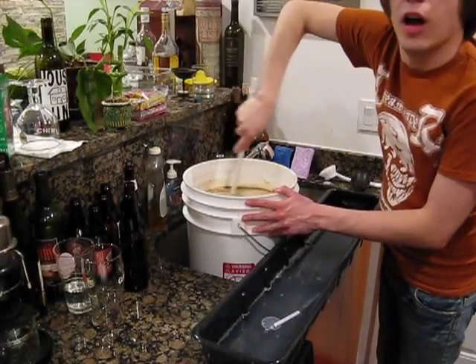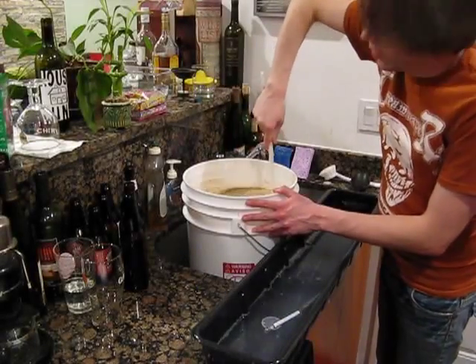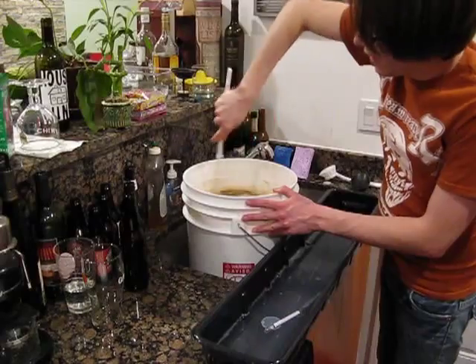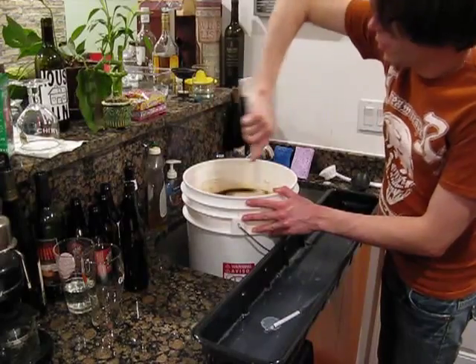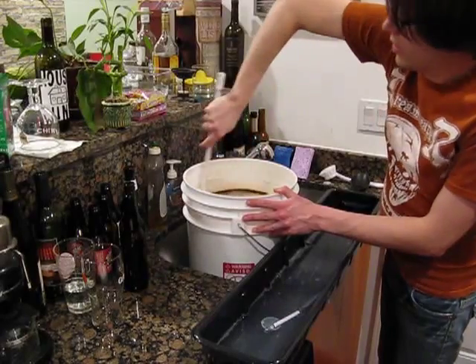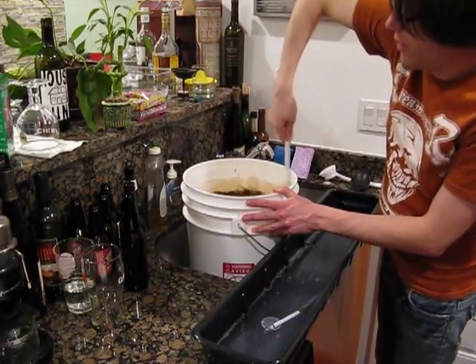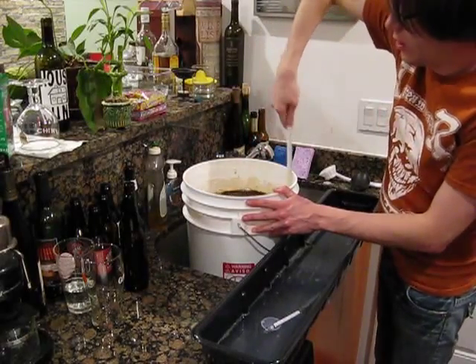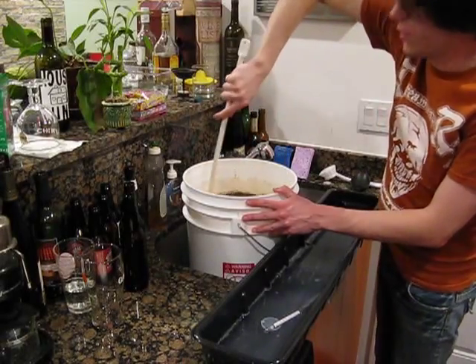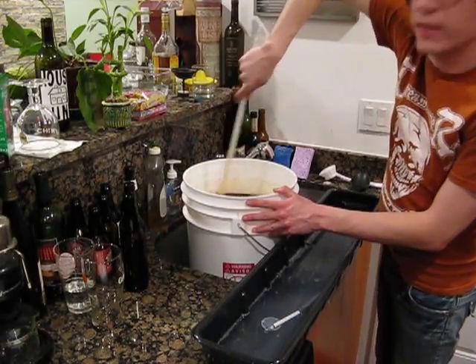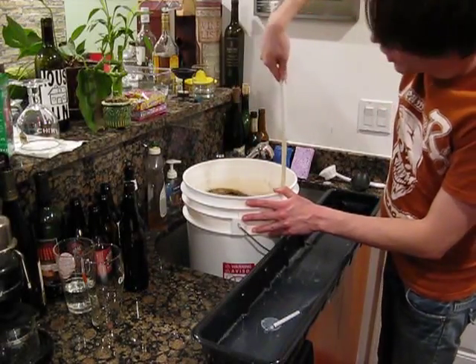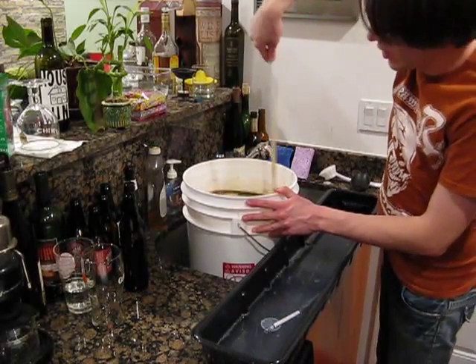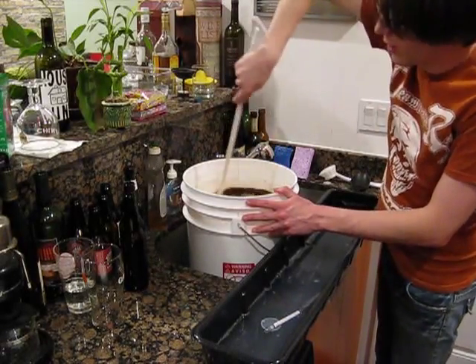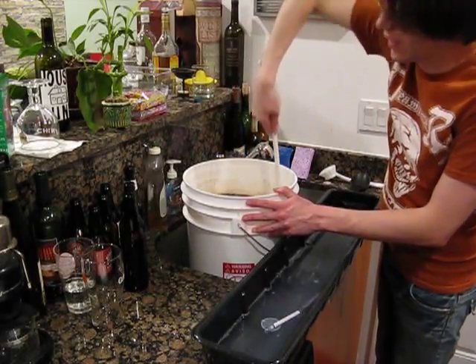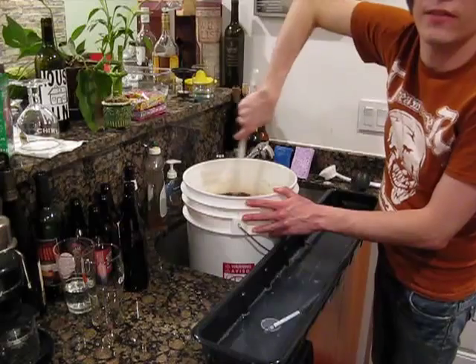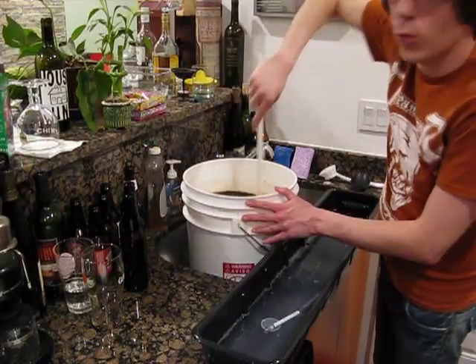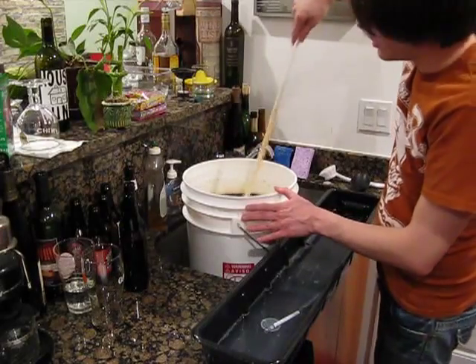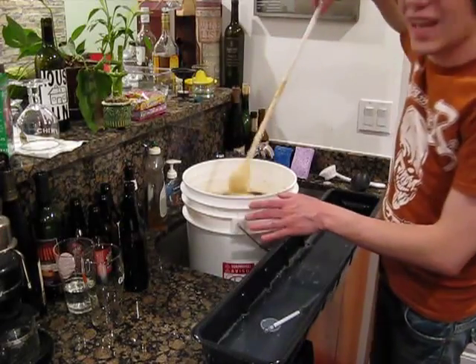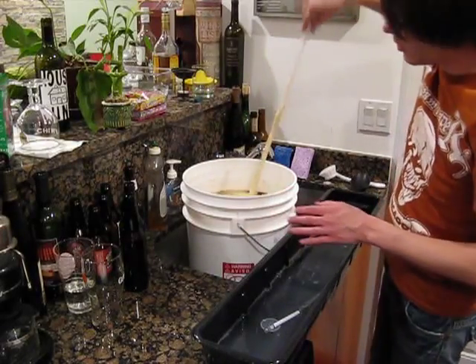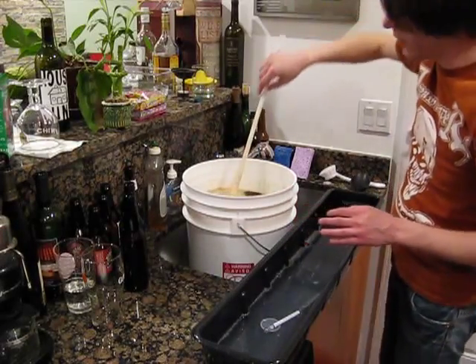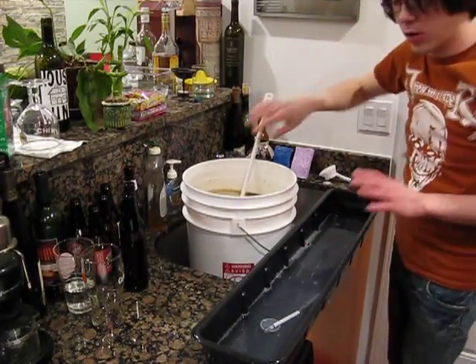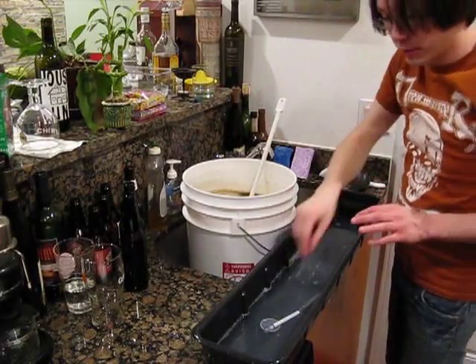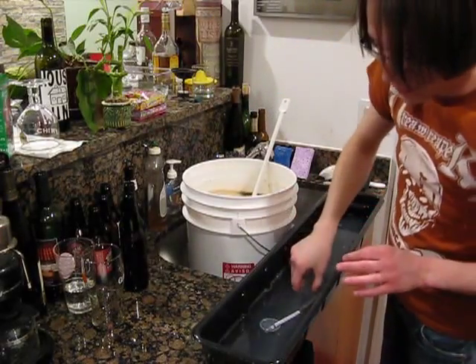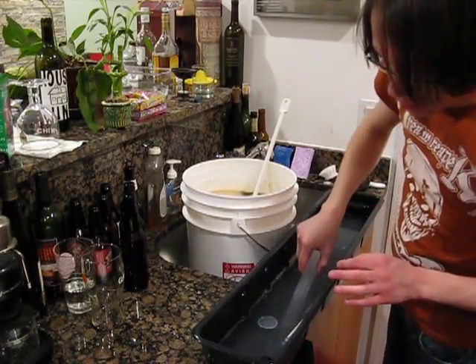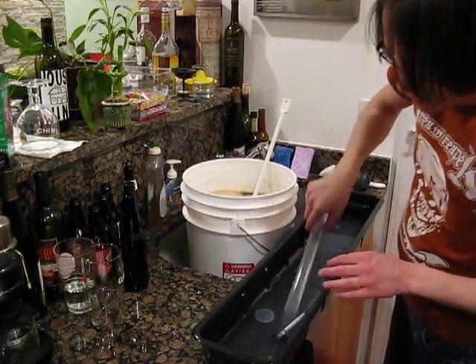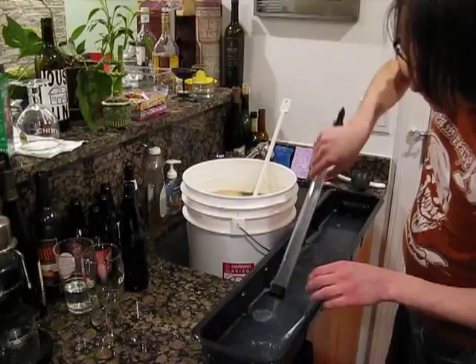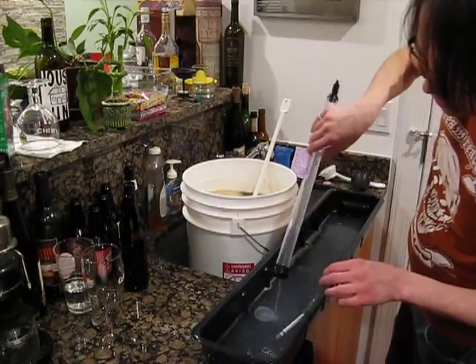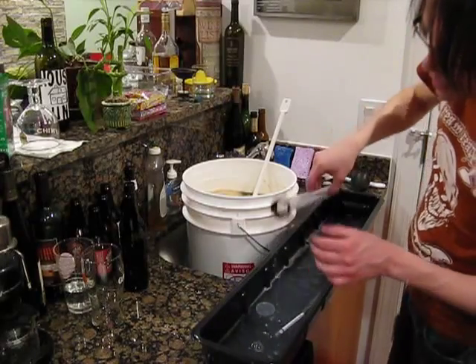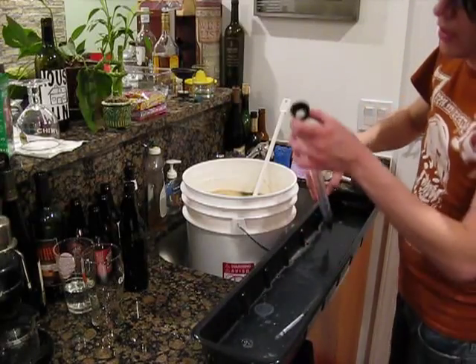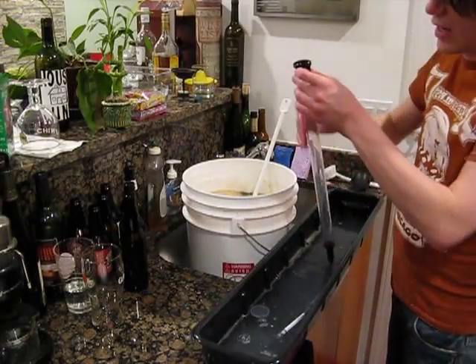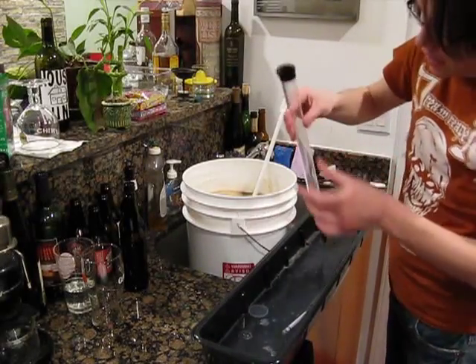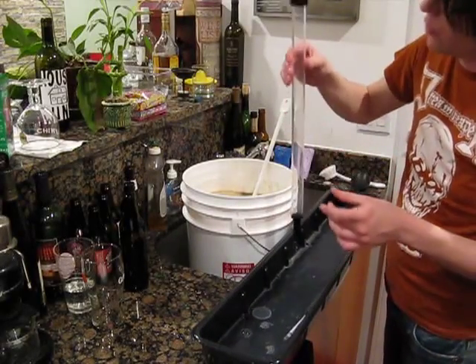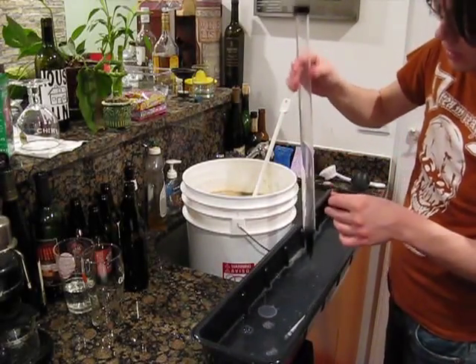We've got the wort up to just over the 5-gallon mark, and I just took a temperature reading at 74 degrees, which is absolutely perfect. So before we get too much further down the line, I'm going to take a hydrometer reading here.